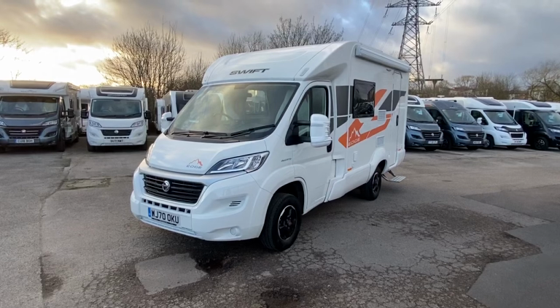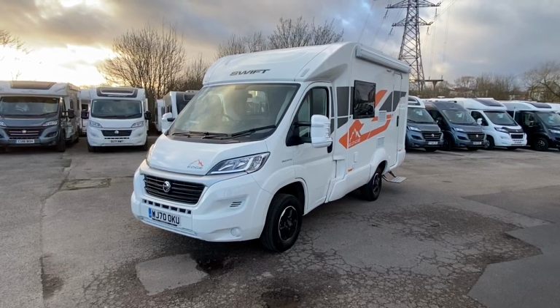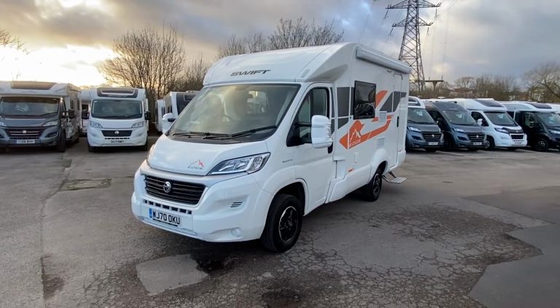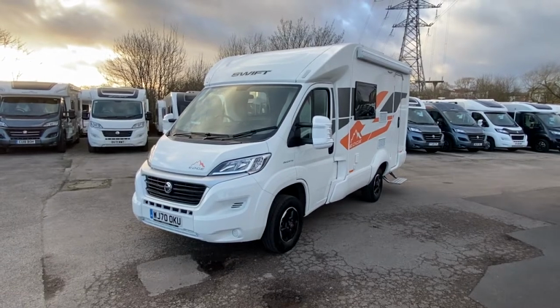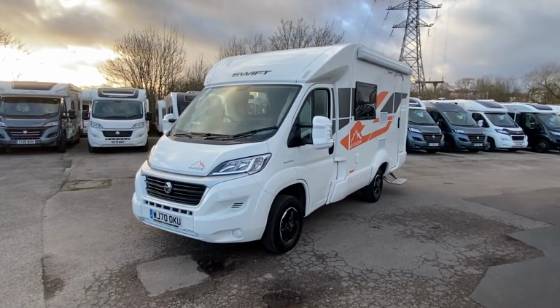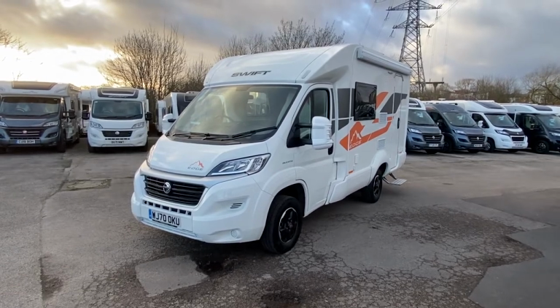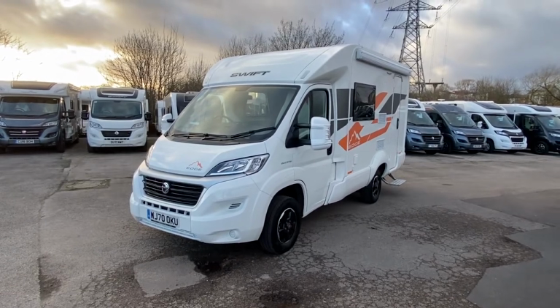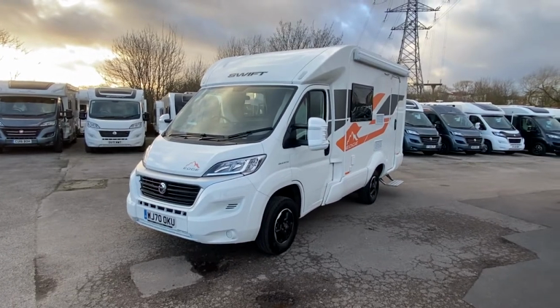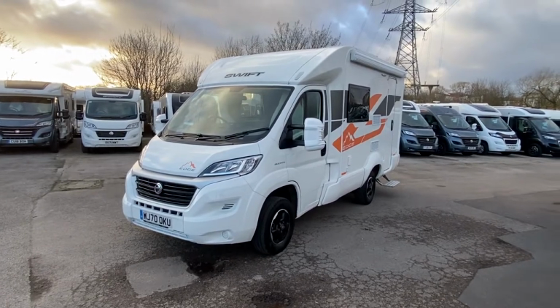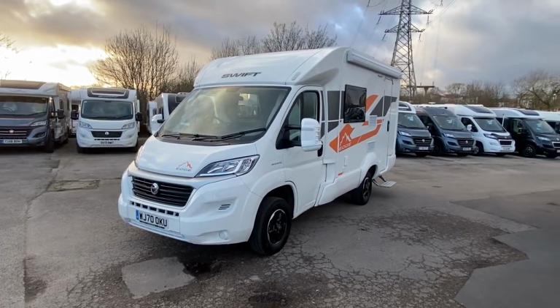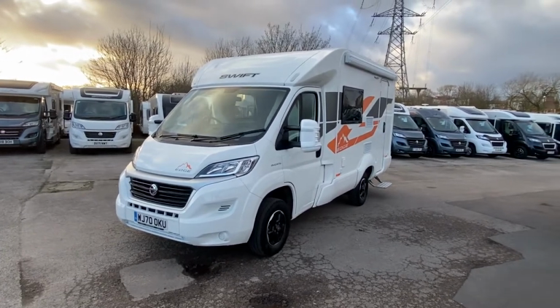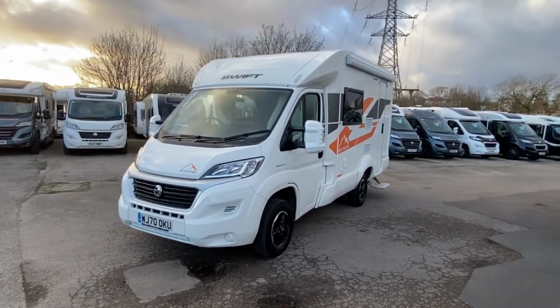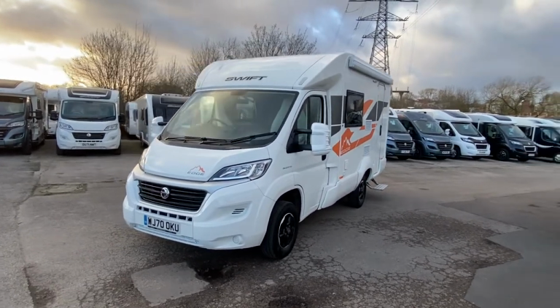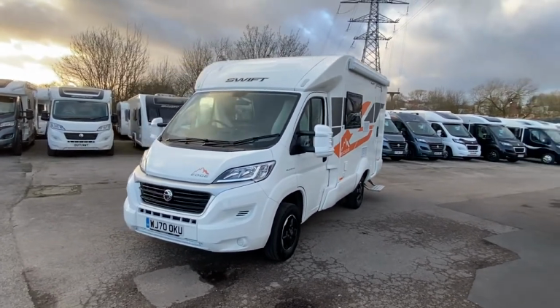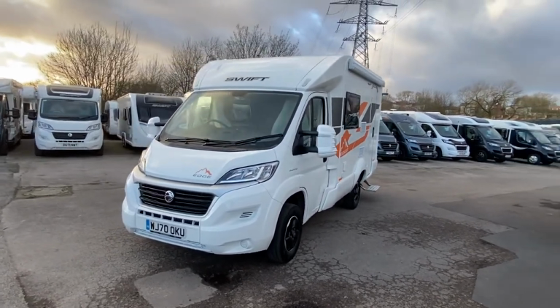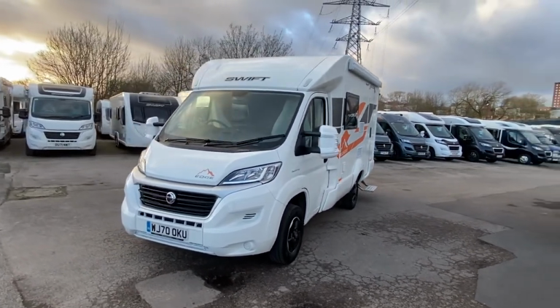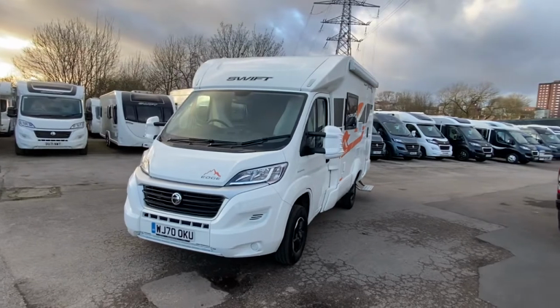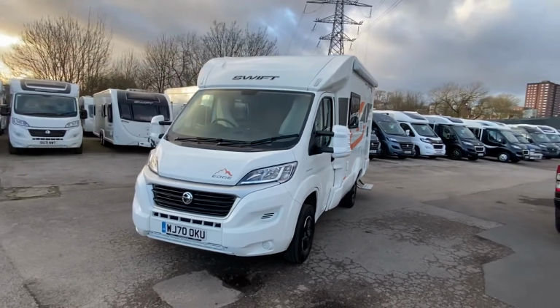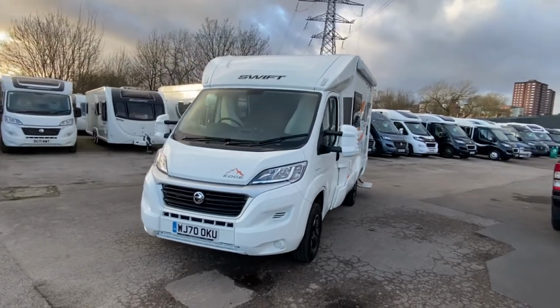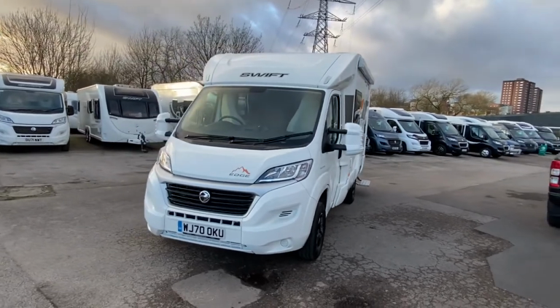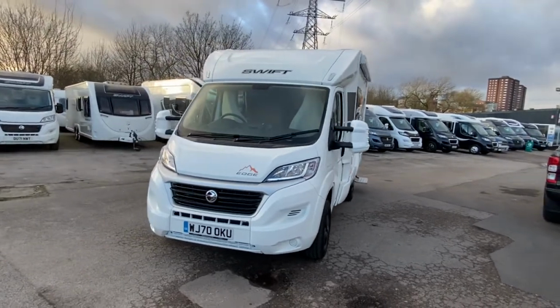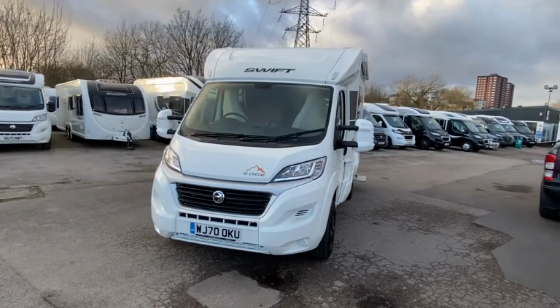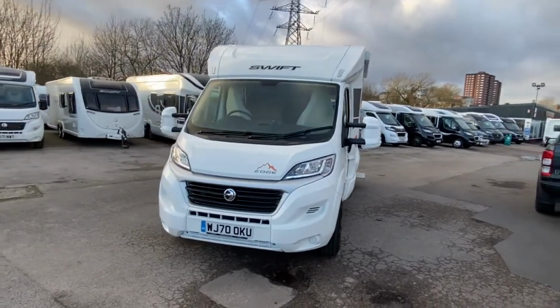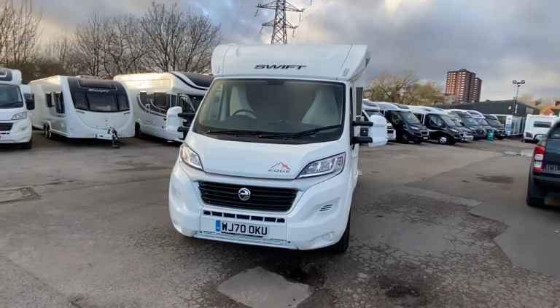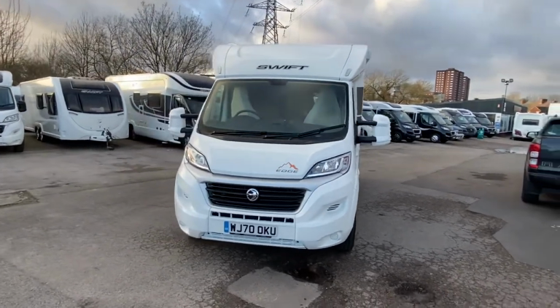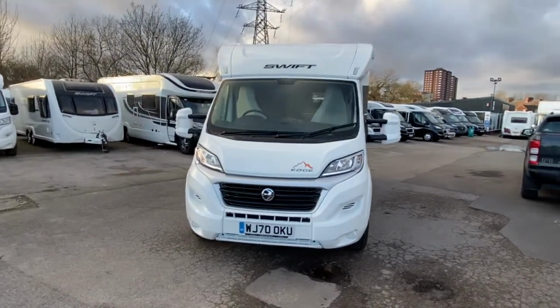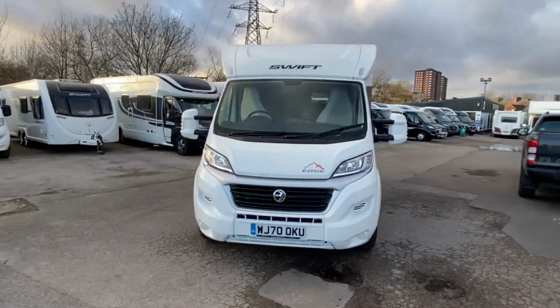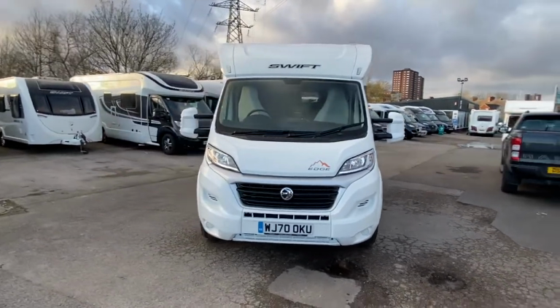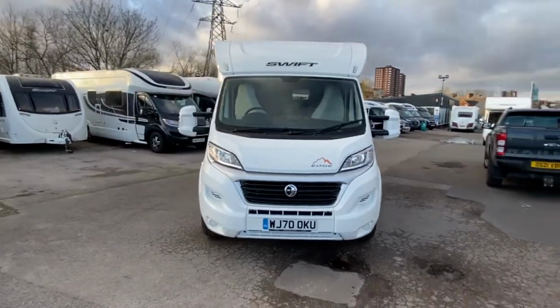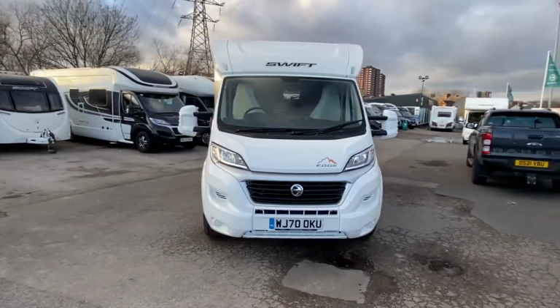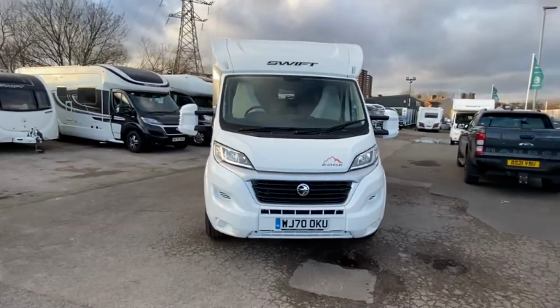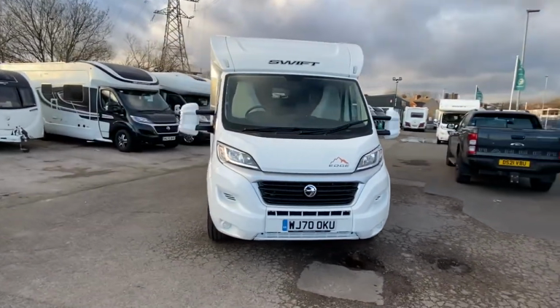Video number two of the day guys, and of course you're with Sam, Sam the Motorhome Man, hopefully bringing you the best info and the best stock in the business.